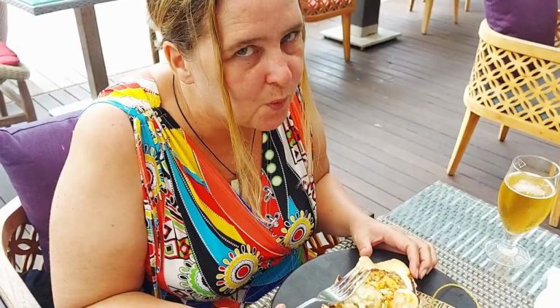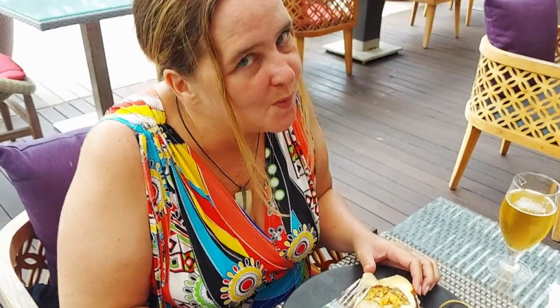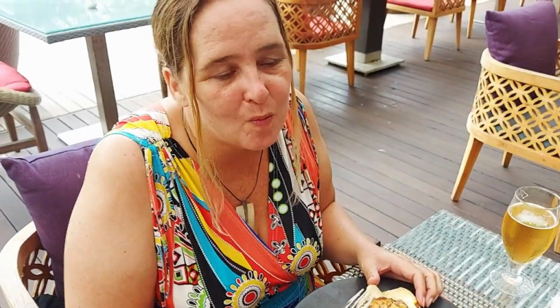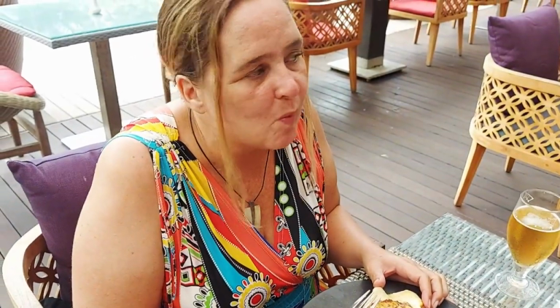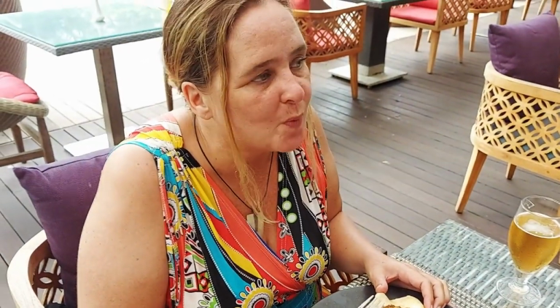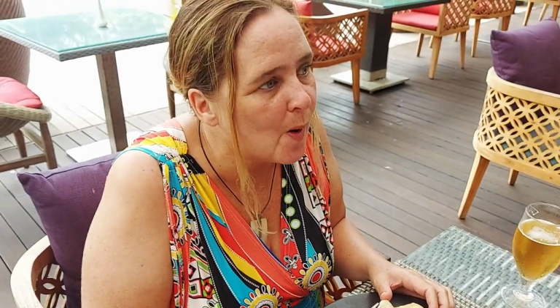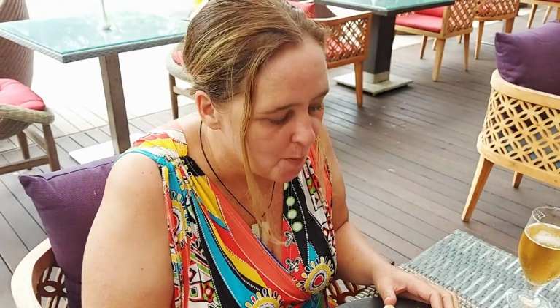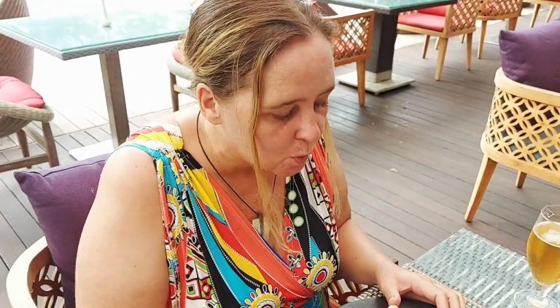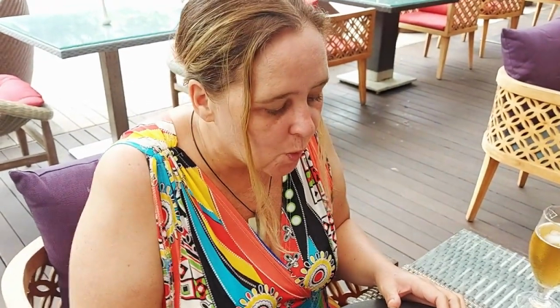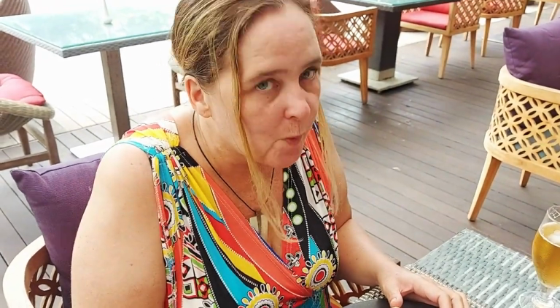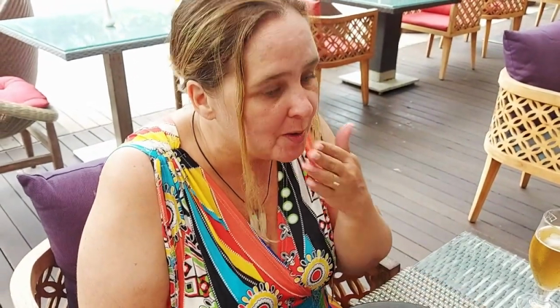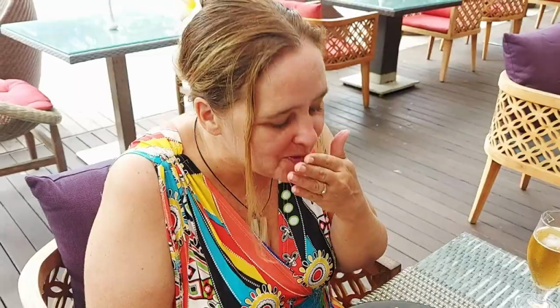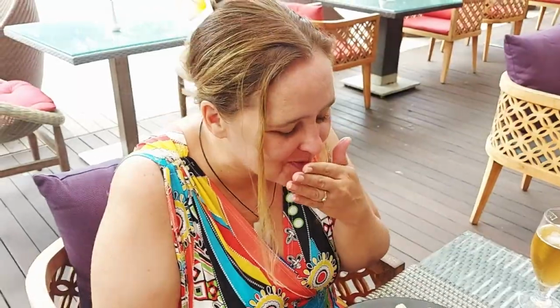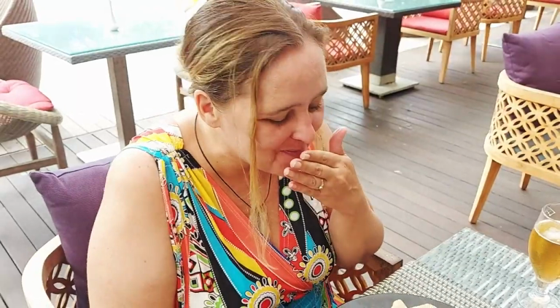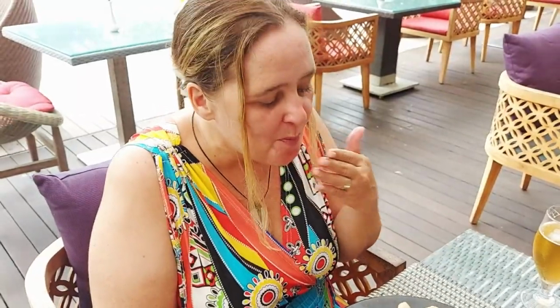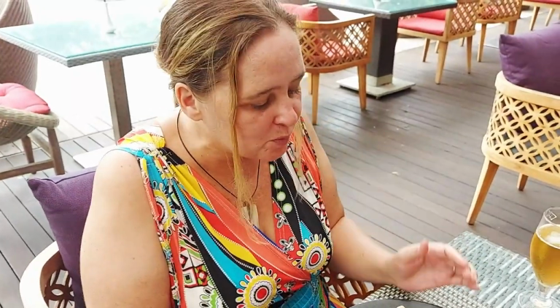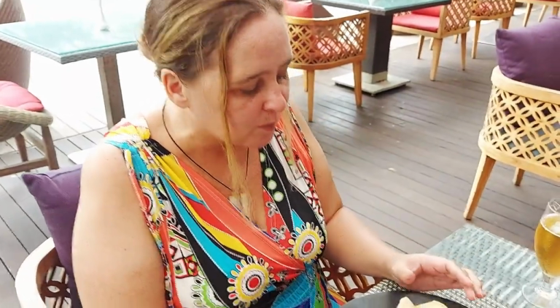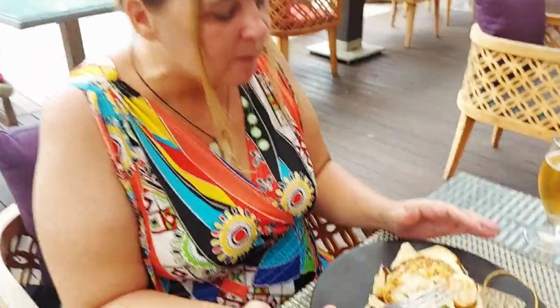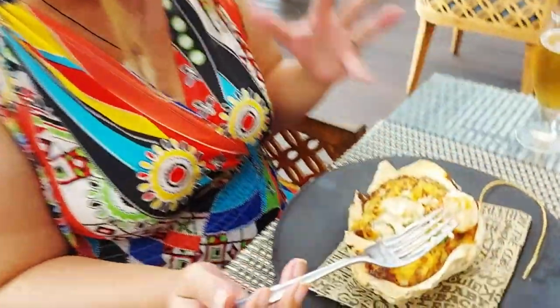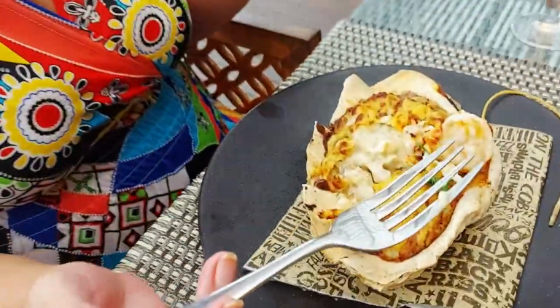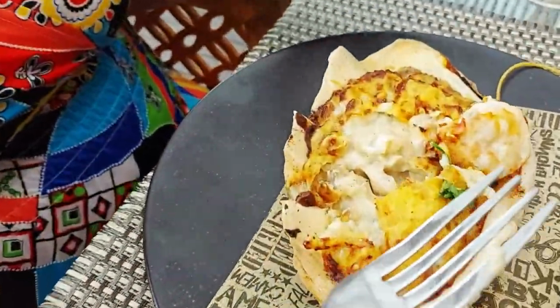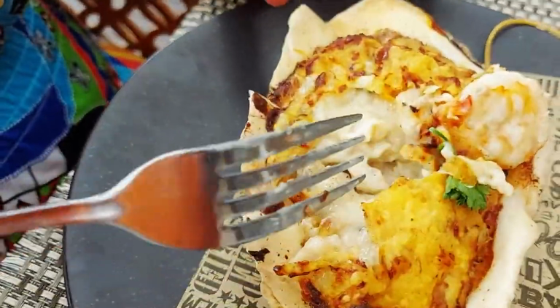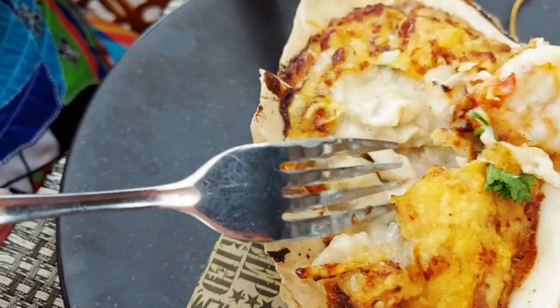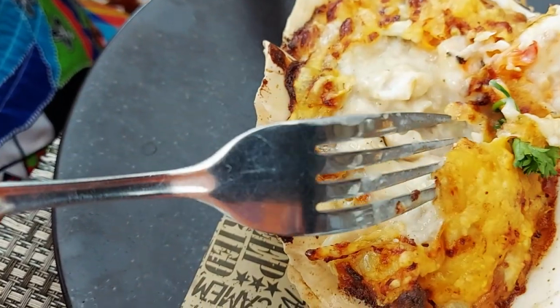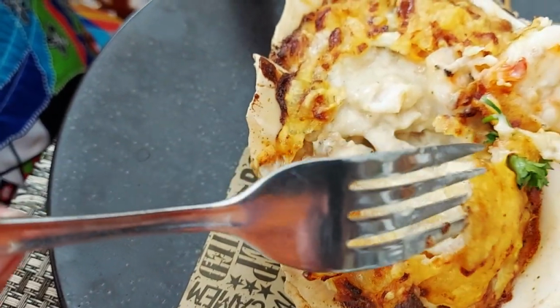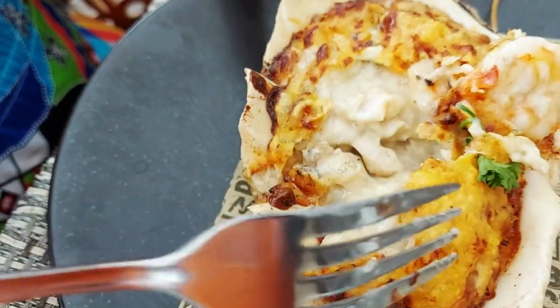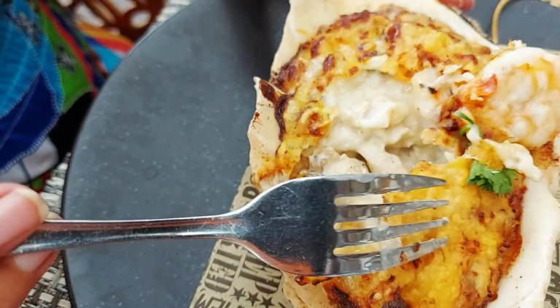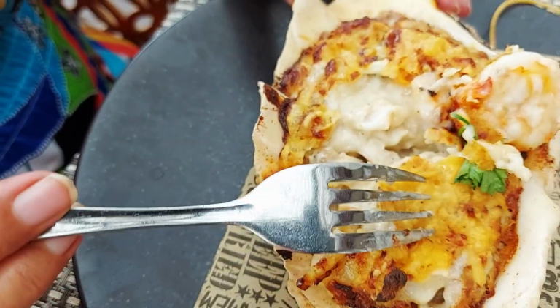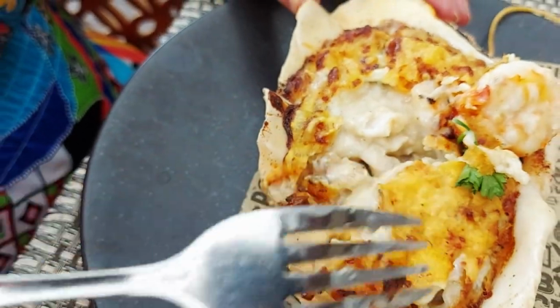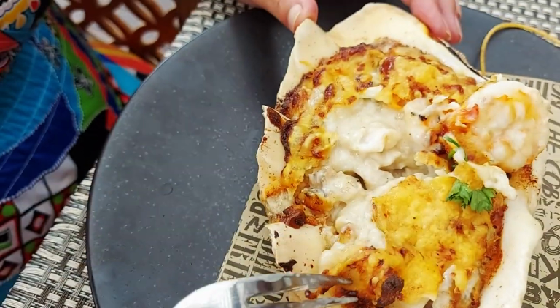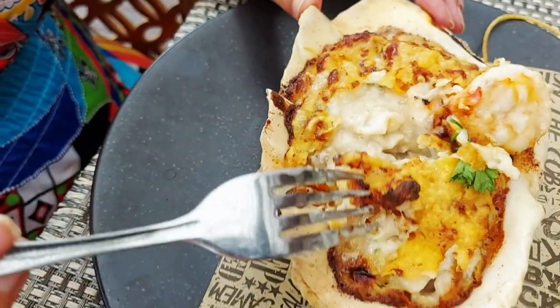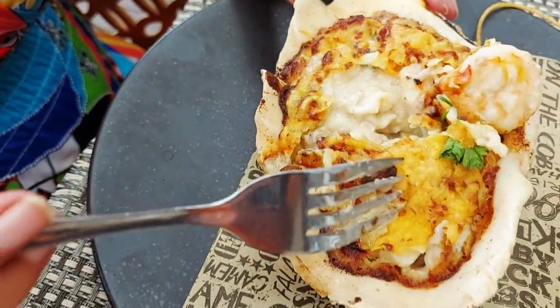Hot and tasty. Tasty, wow — and hot! Like creamy, maybe mushroomy even. That's really delicious.